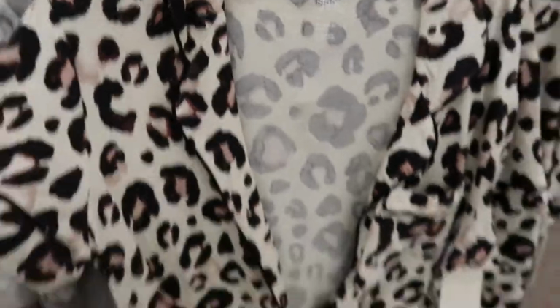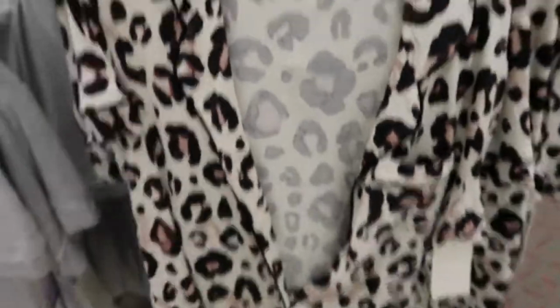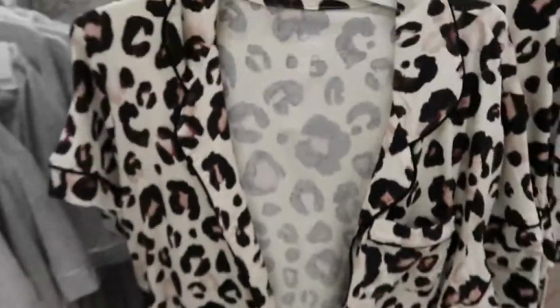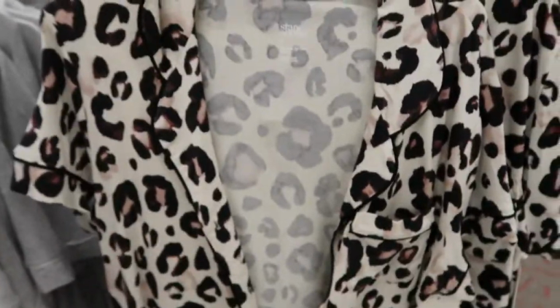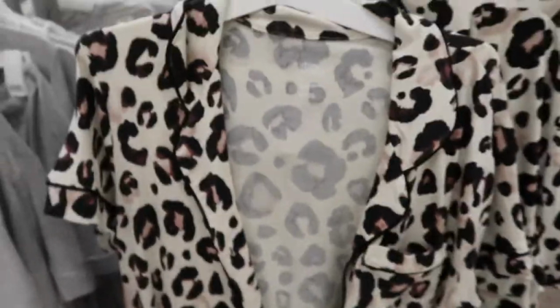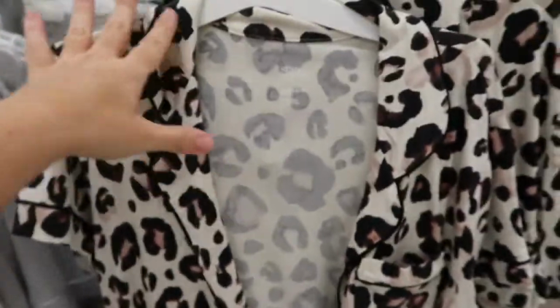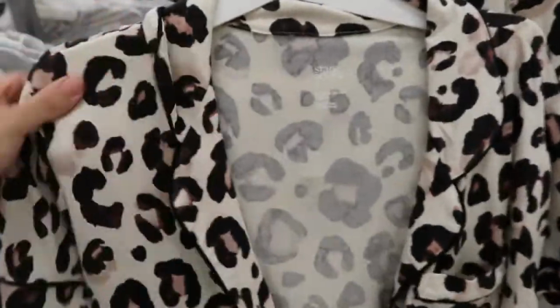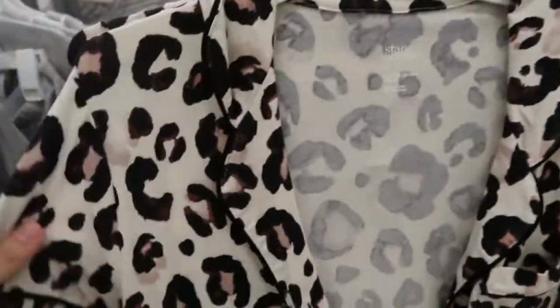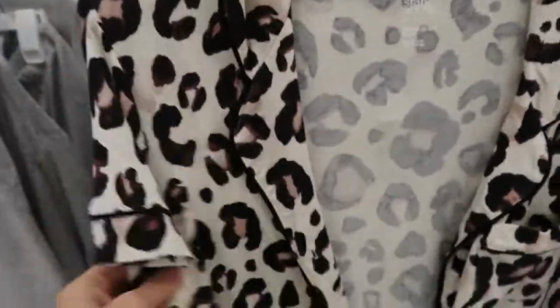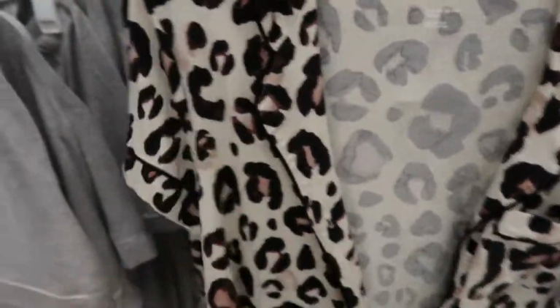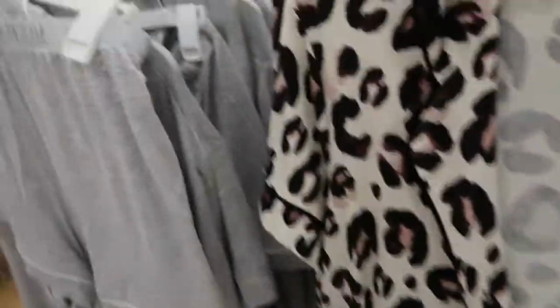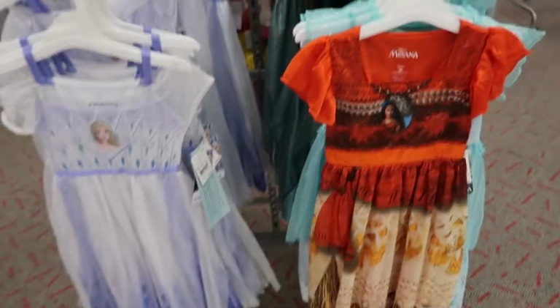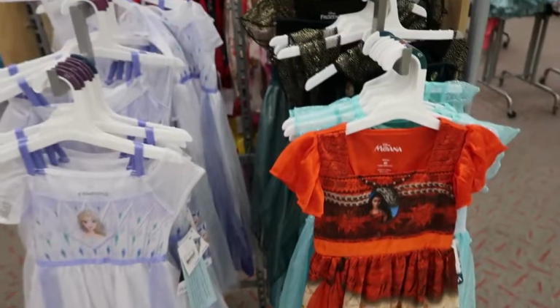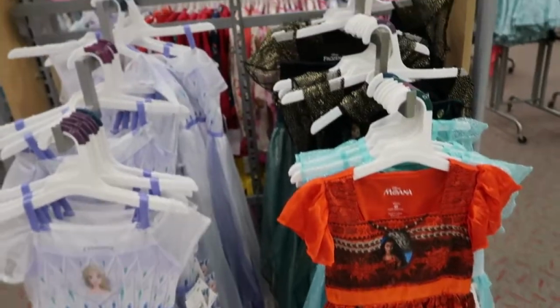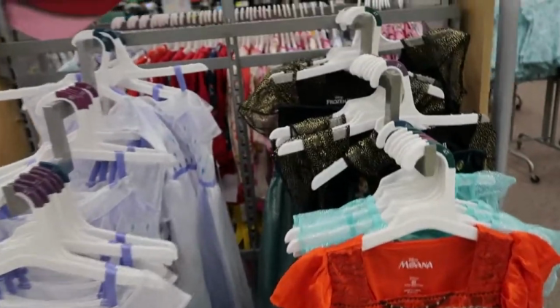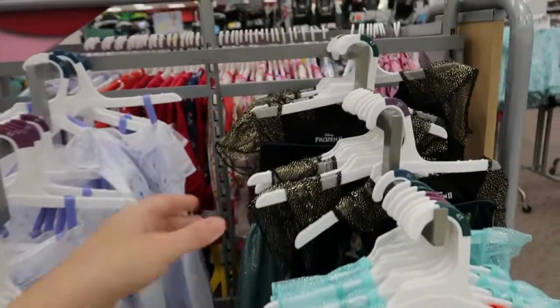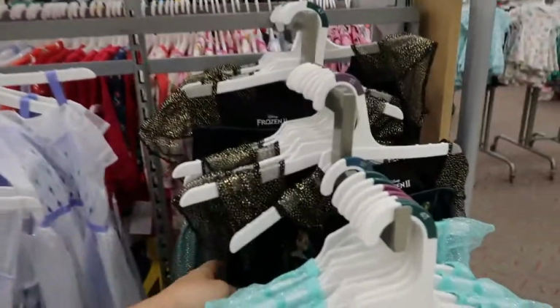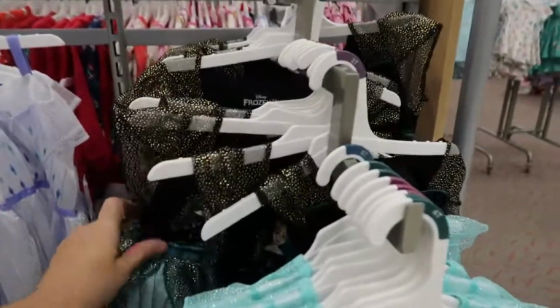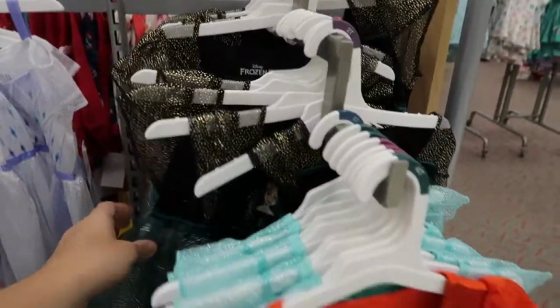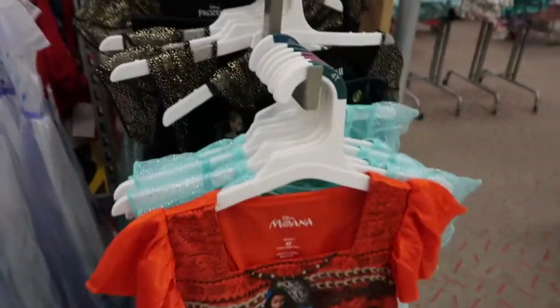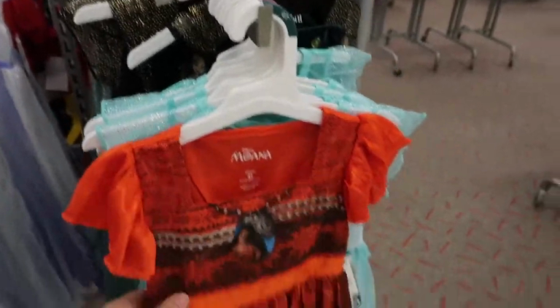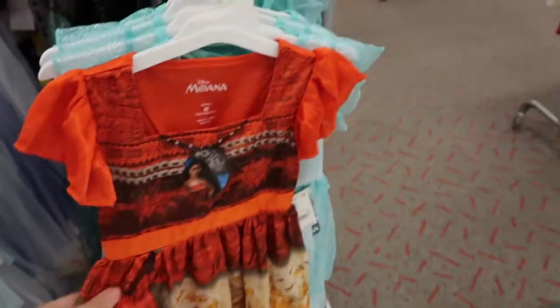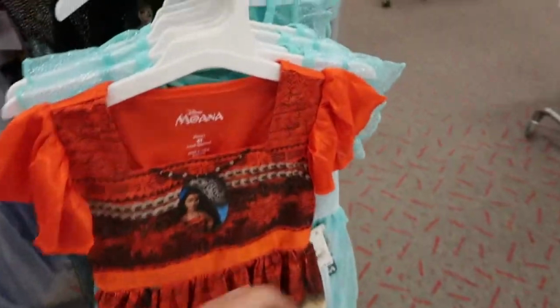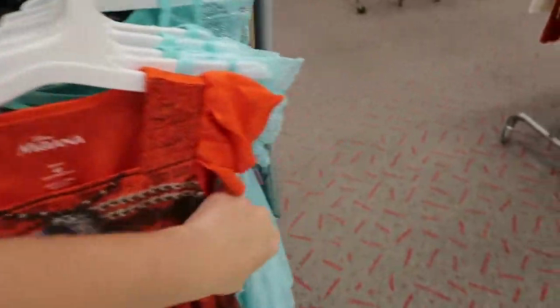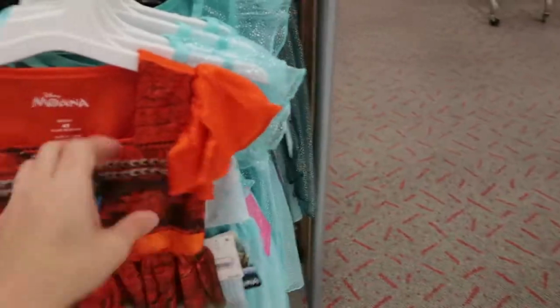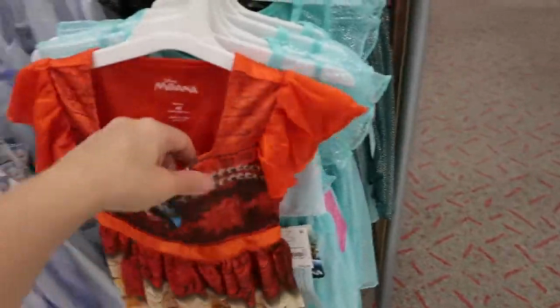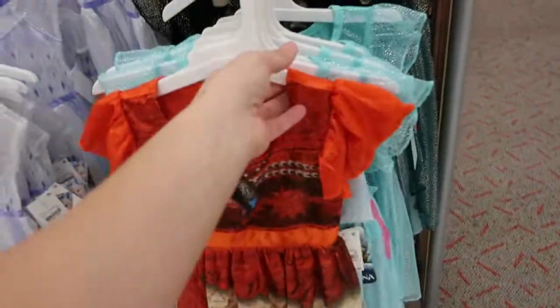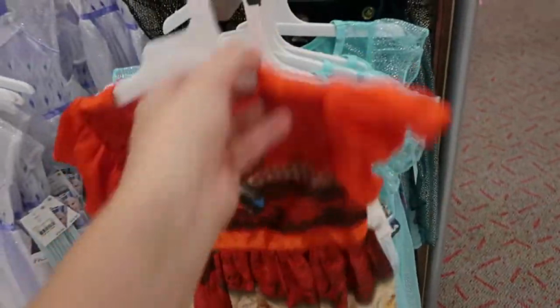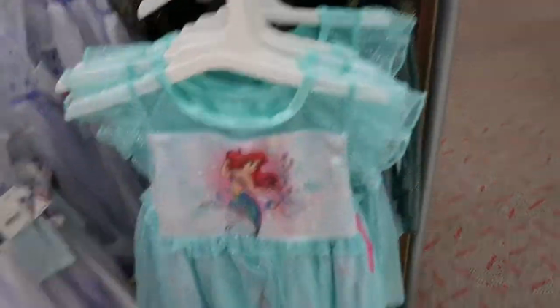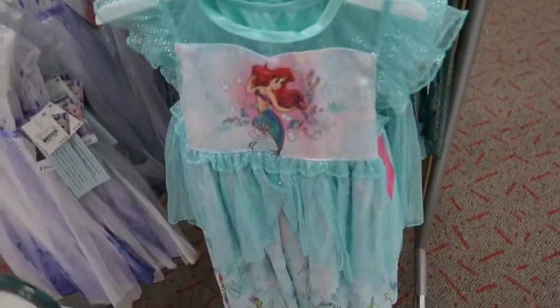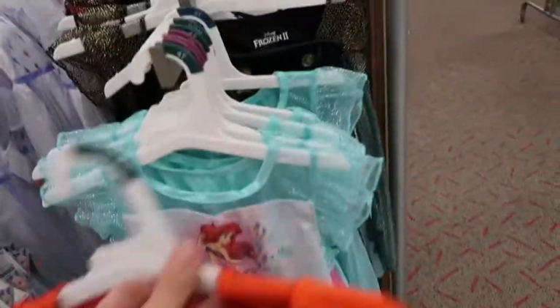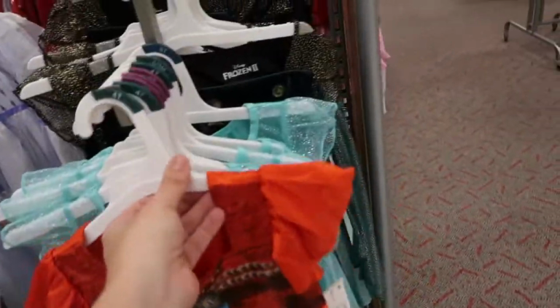This leopard one isn't like the Nordstrom one but it's still really cute. They also have for little girls cute nightgowns — the Disney princesses: Moana, The Little Mermaid, Anna, and Elsa. These are $16.99.